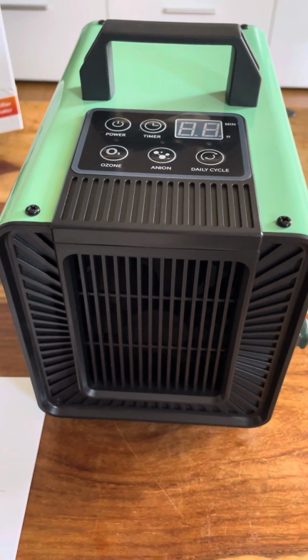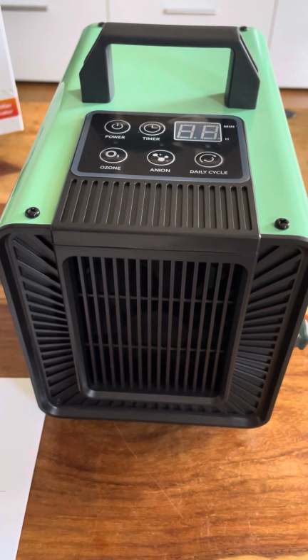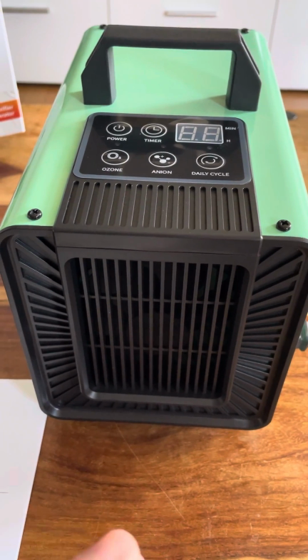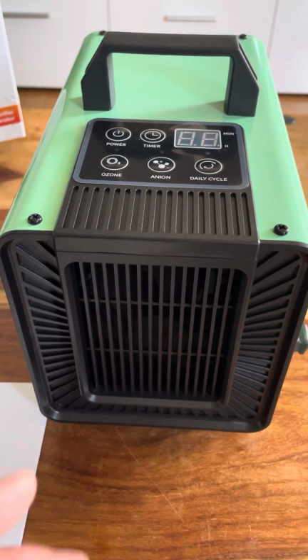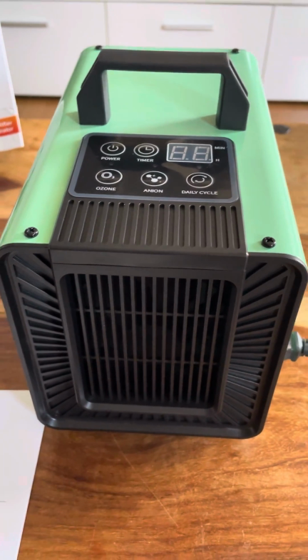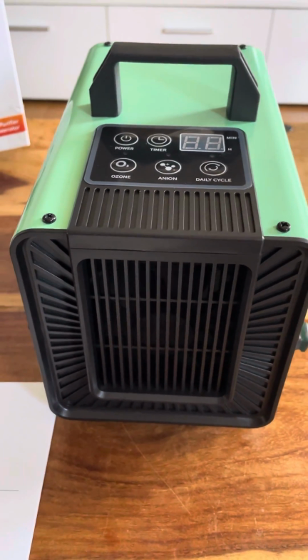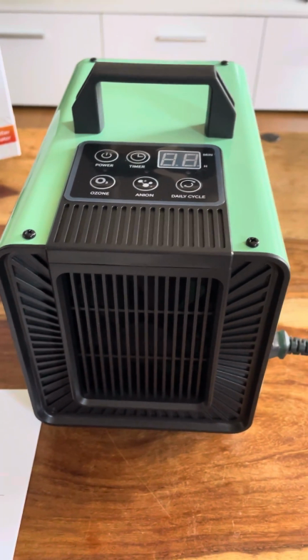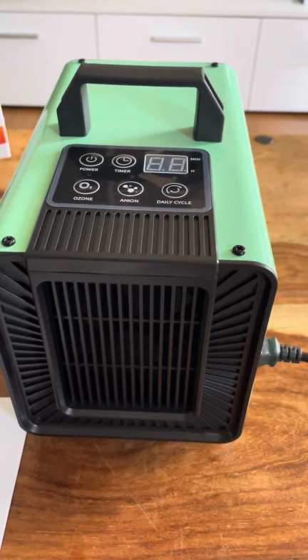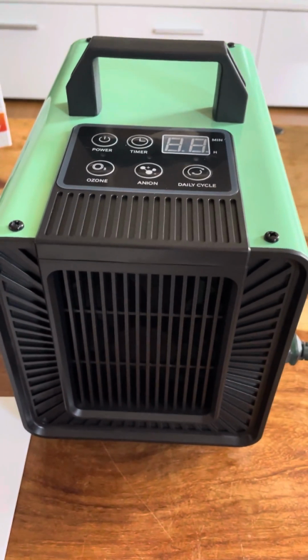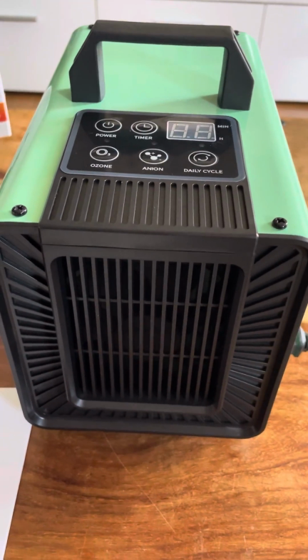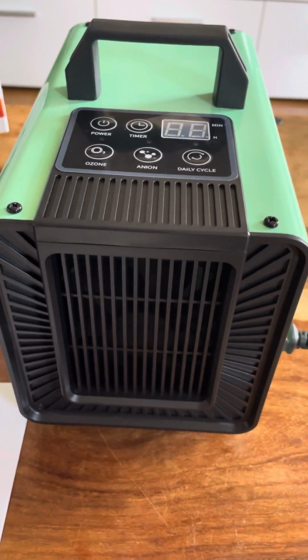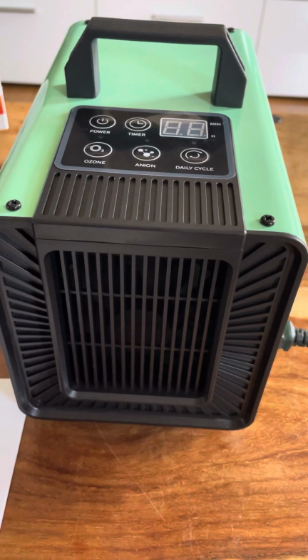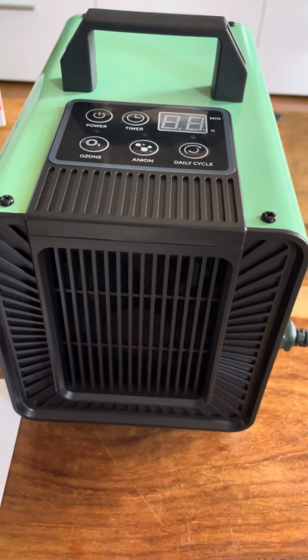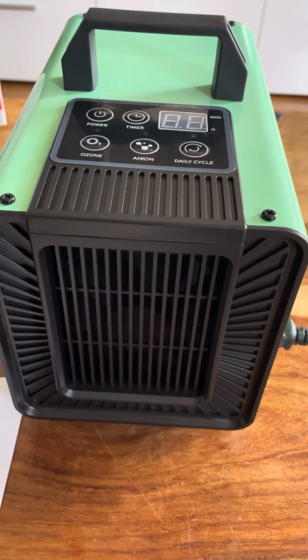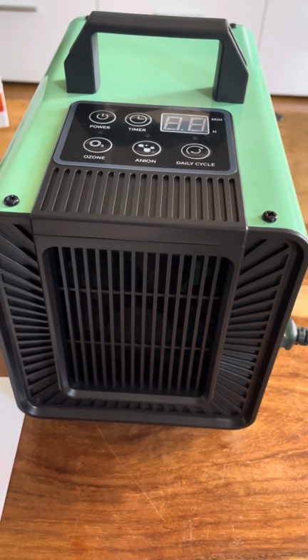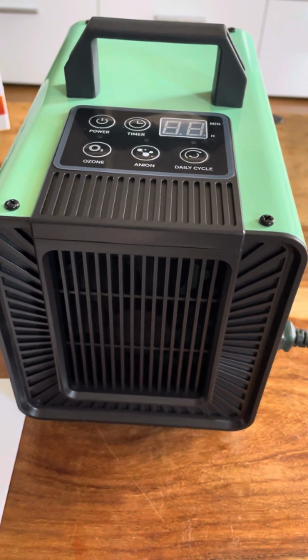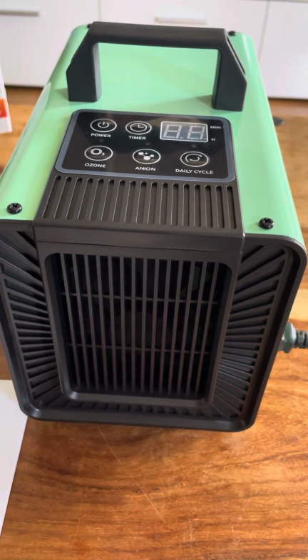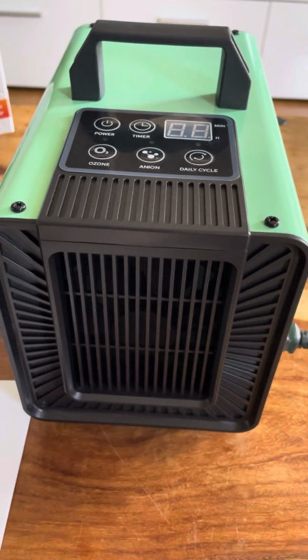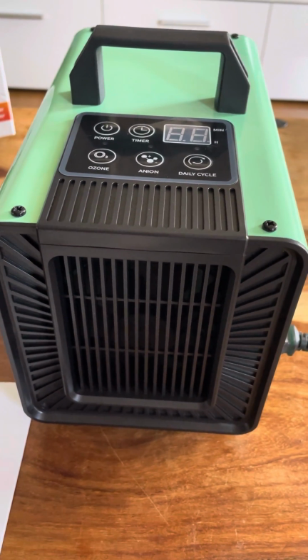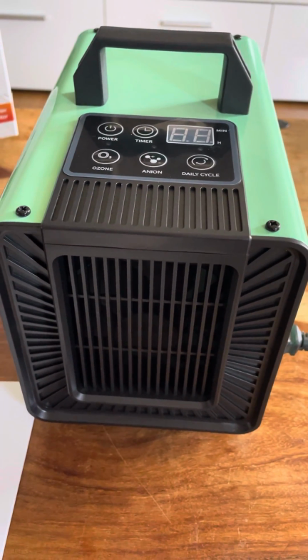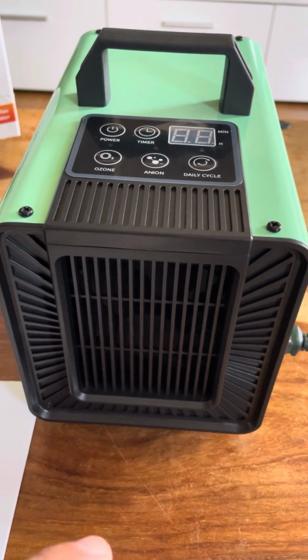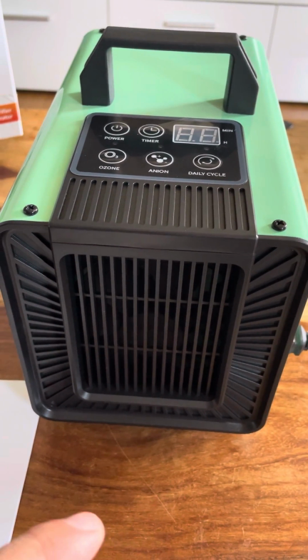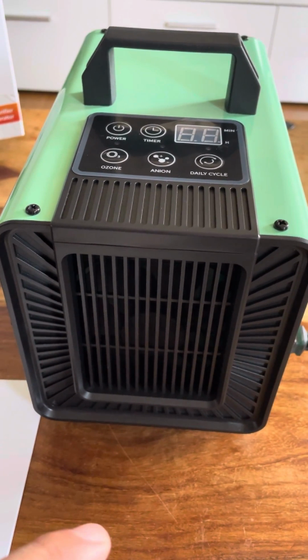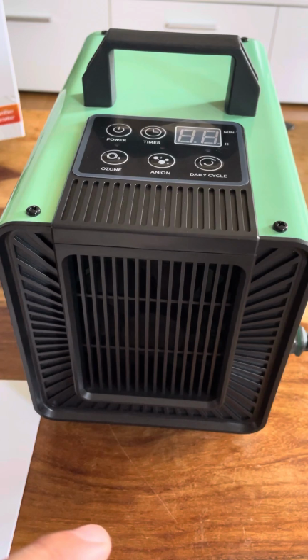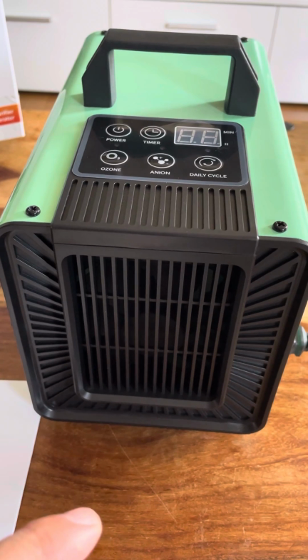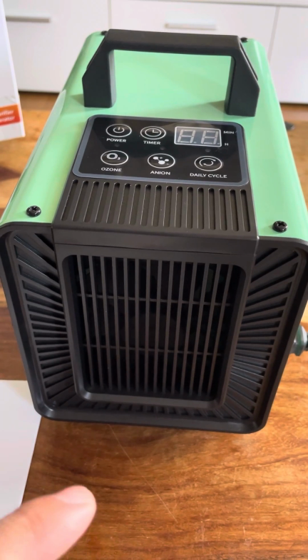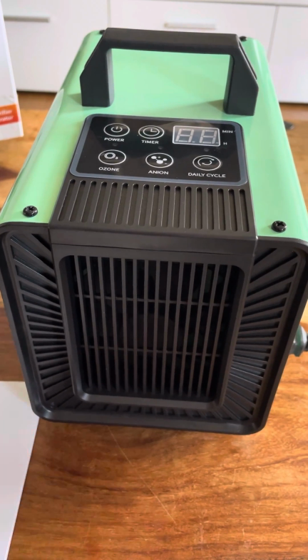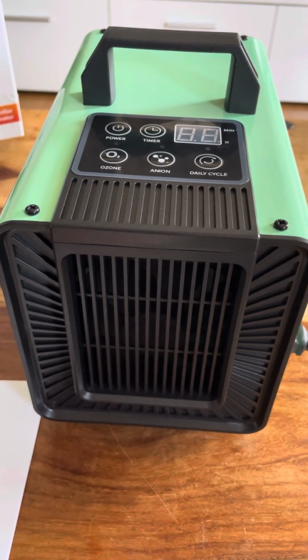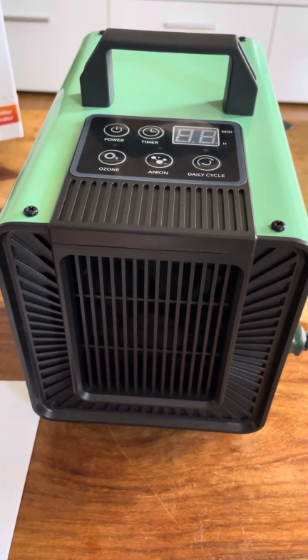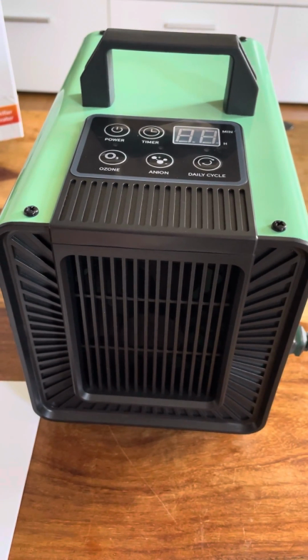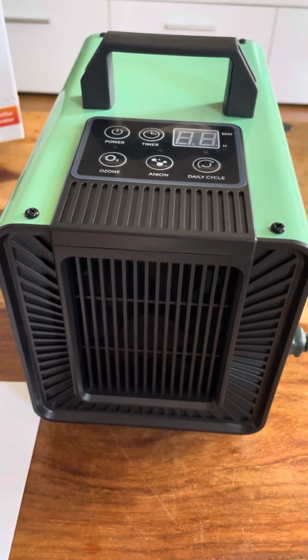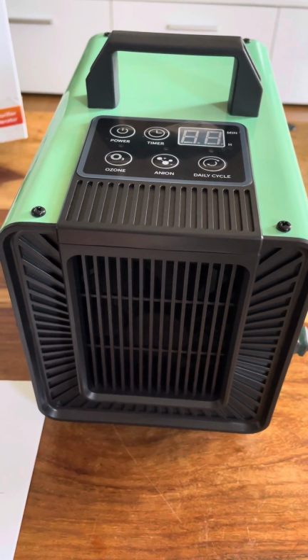So this is how we use it now. We use it in the evenings once we finish cooking and you've got the smells of all the food lingering around — this helps clear it and purify the air for the morning.